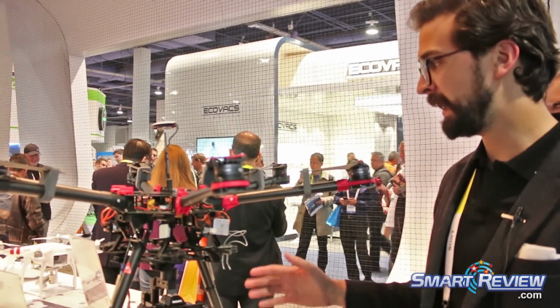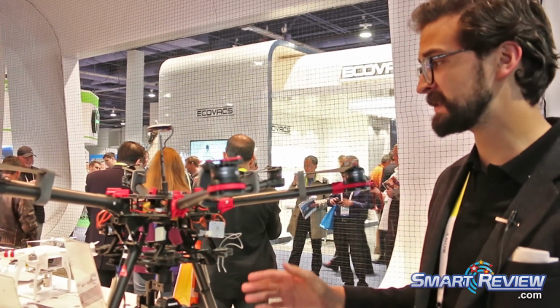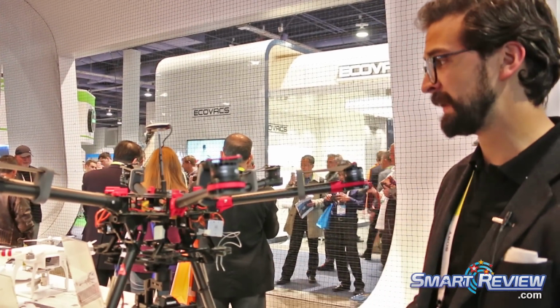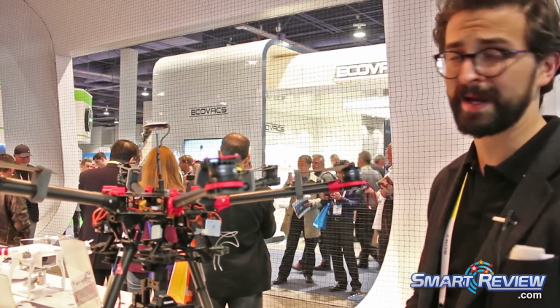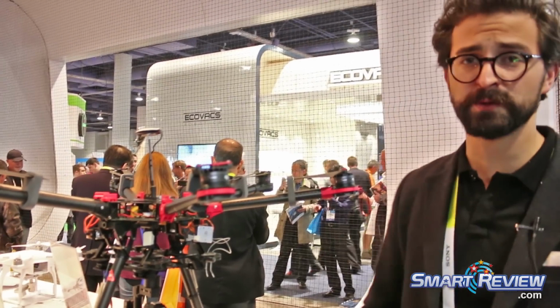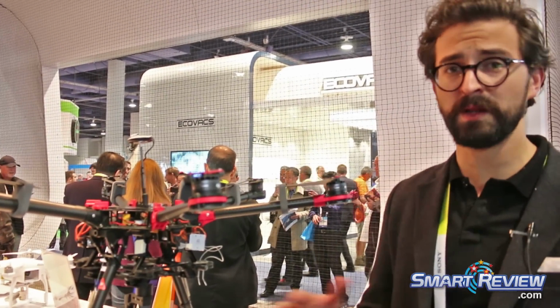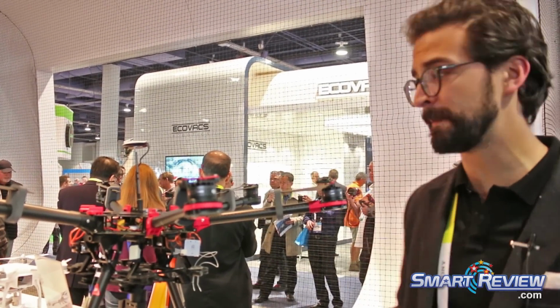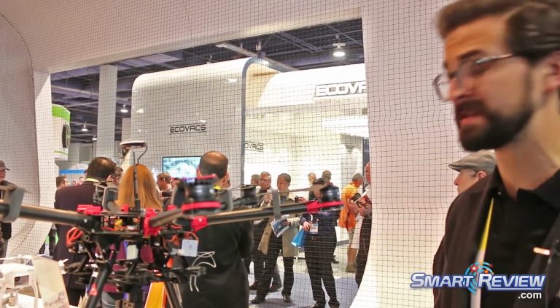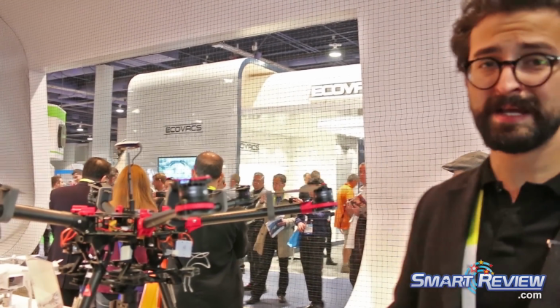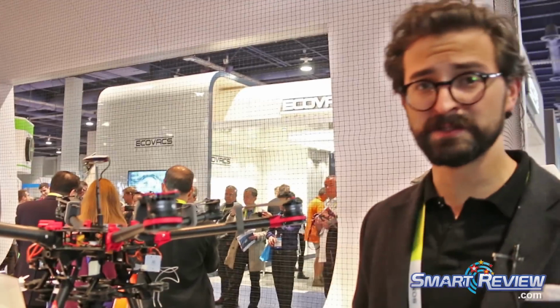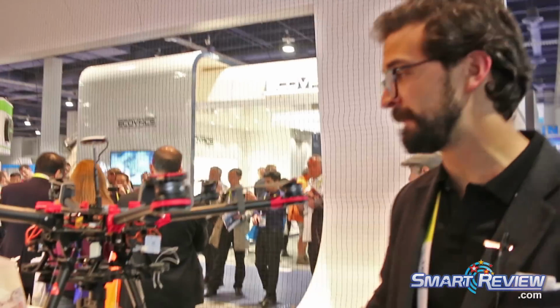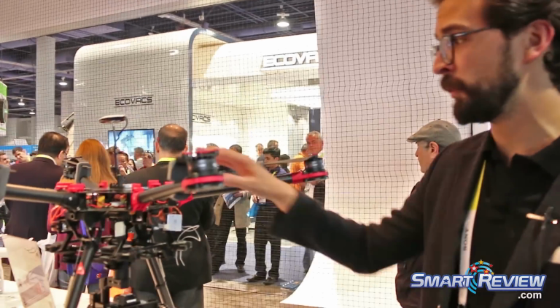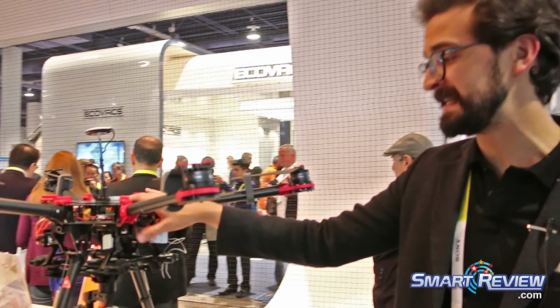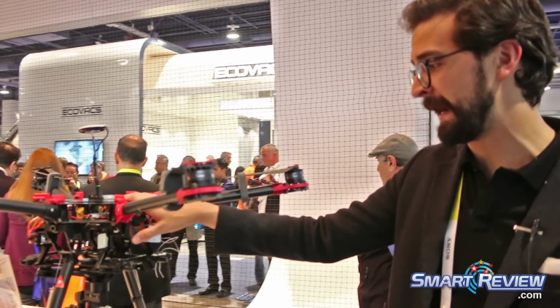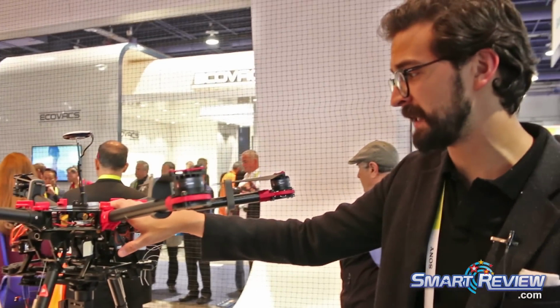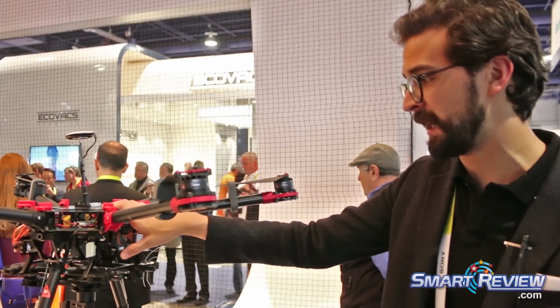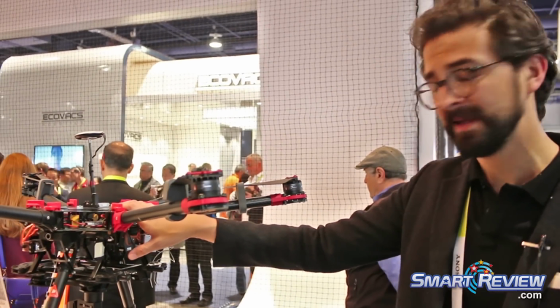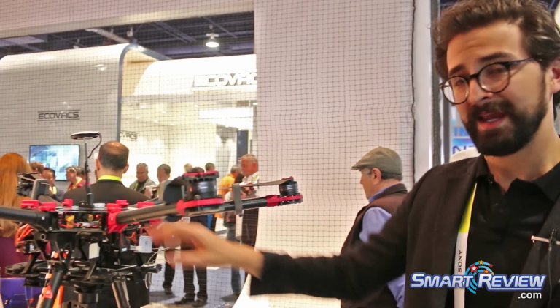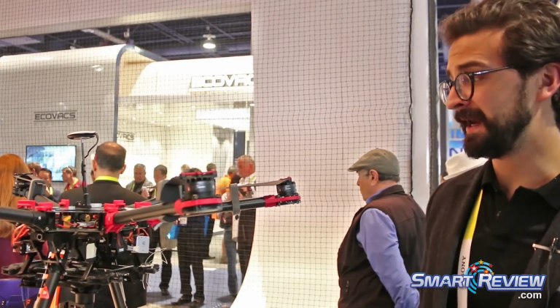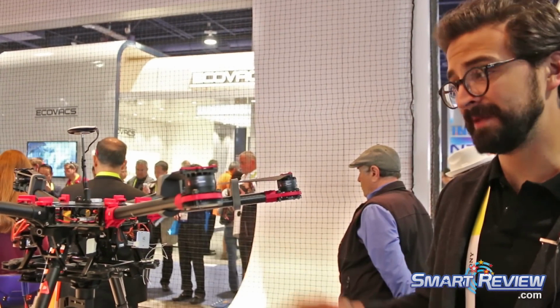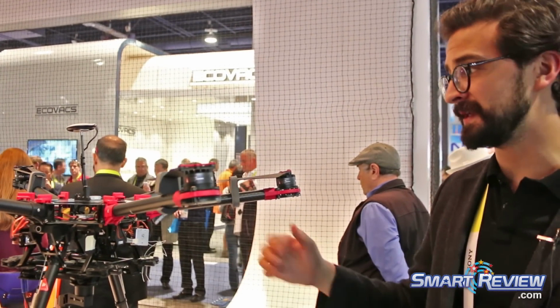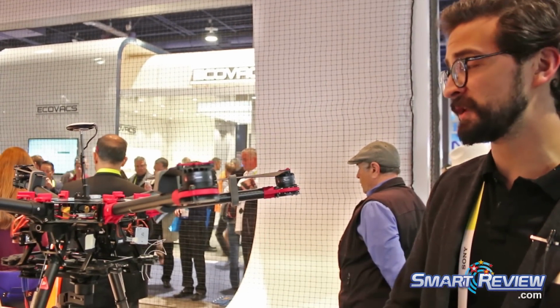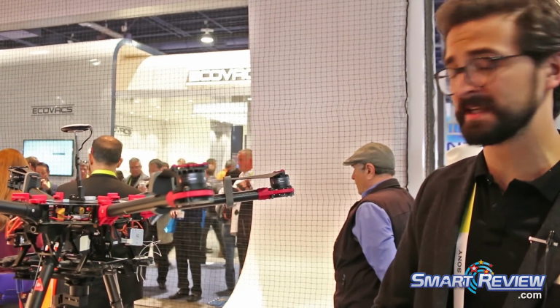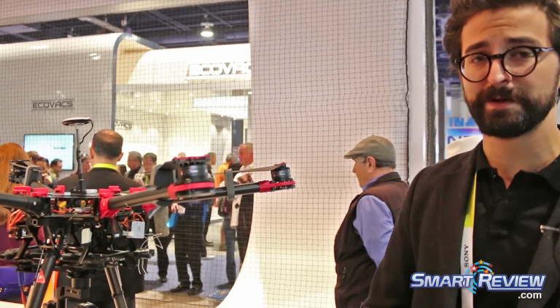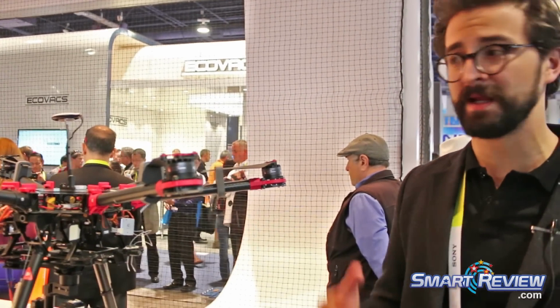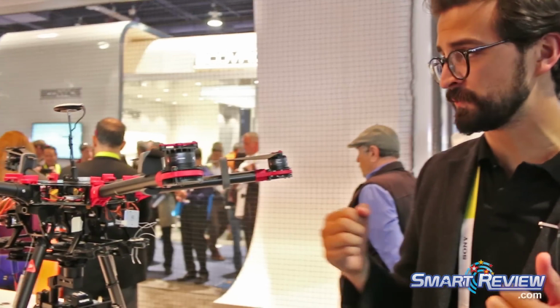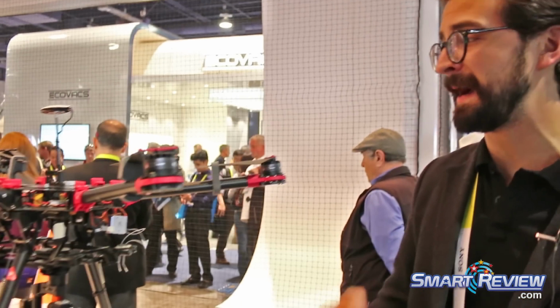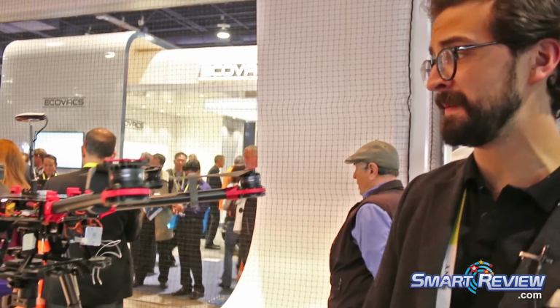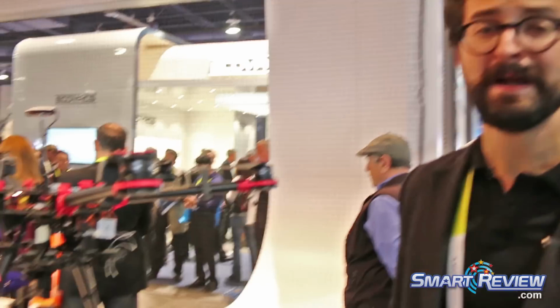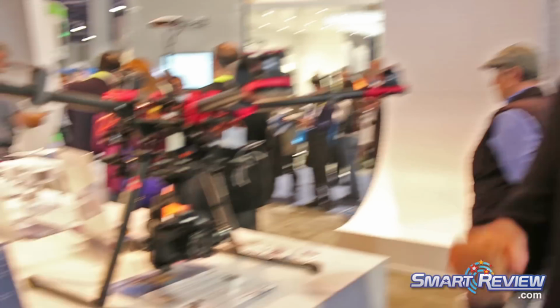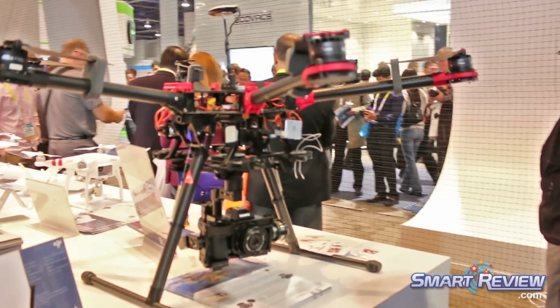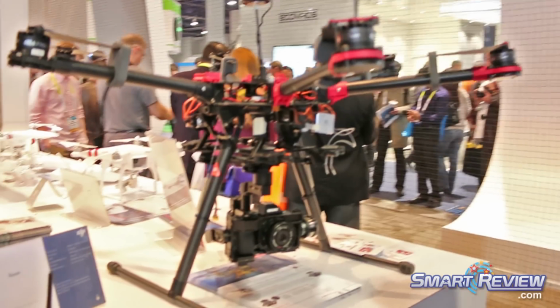This is available right now through a lot of our partners and dealers. You can find out more at DJI.com — it's a great system for anybody who's really passionate about professional photography.